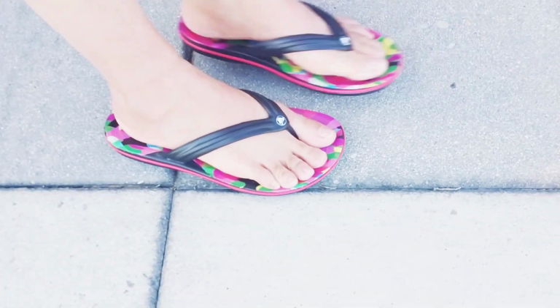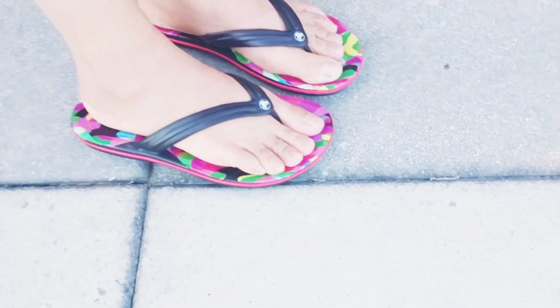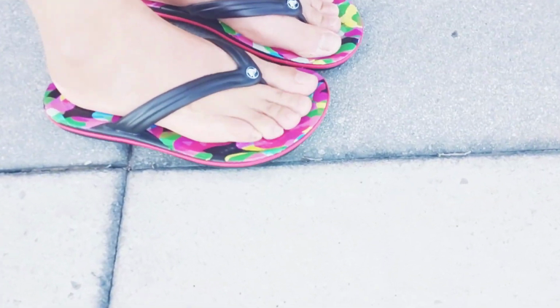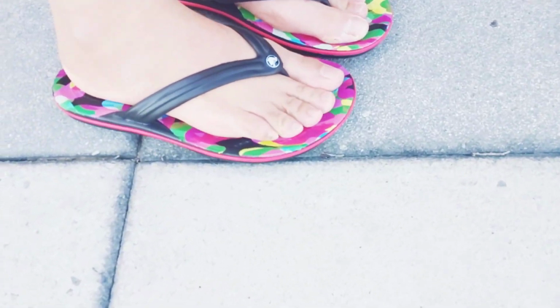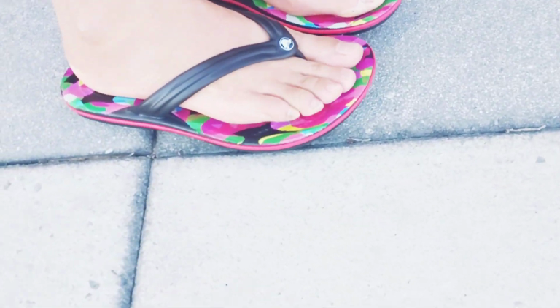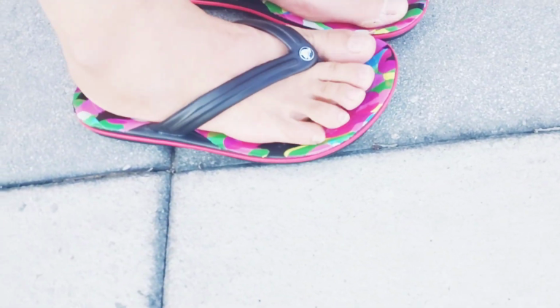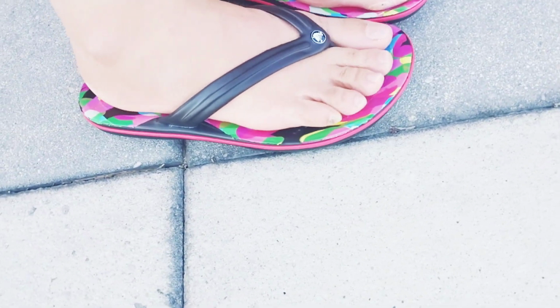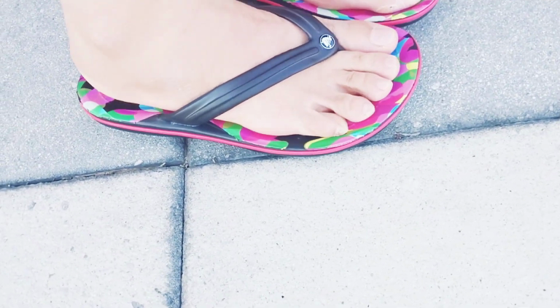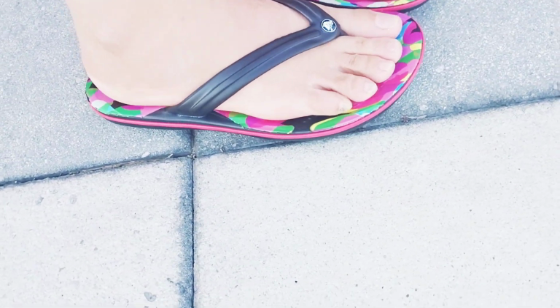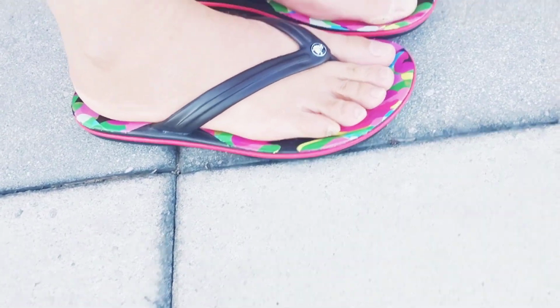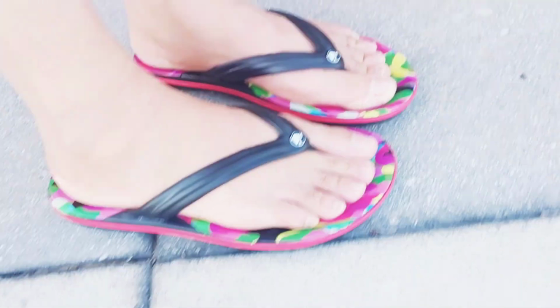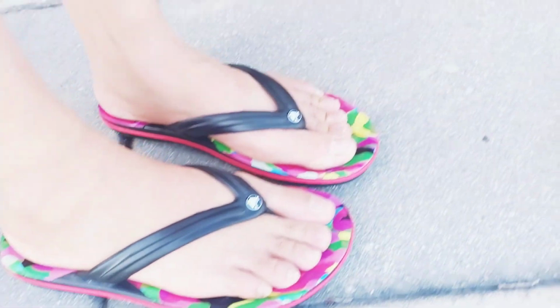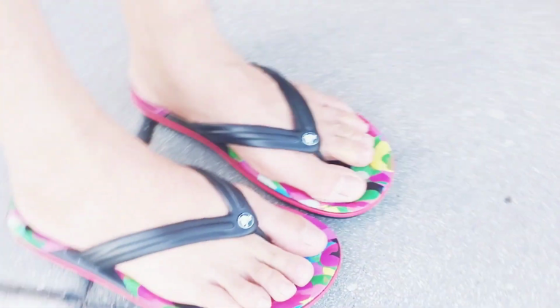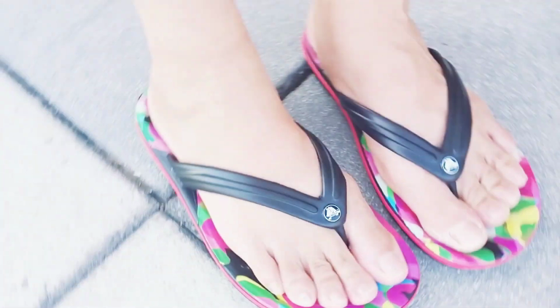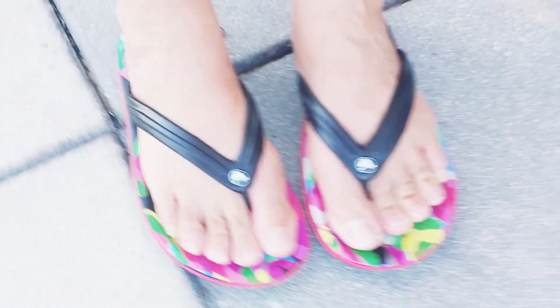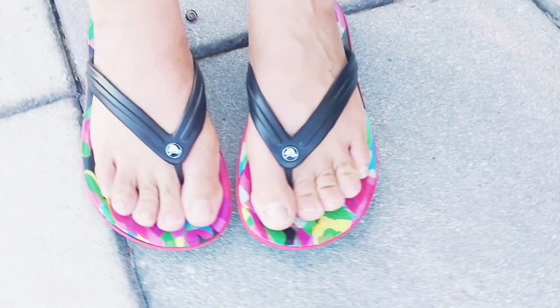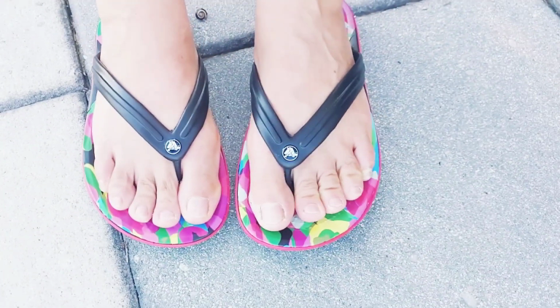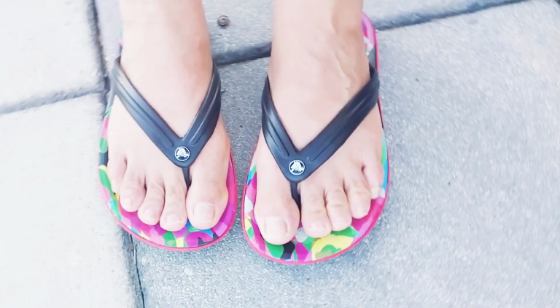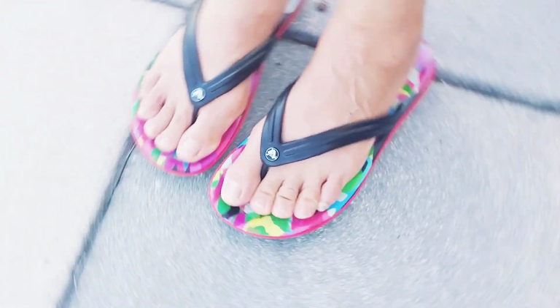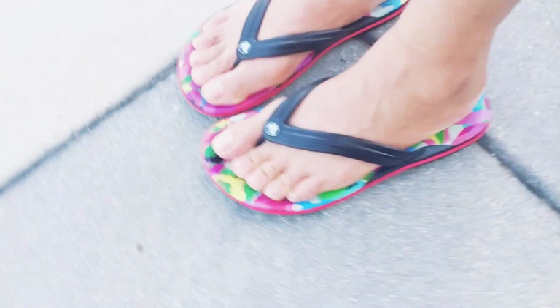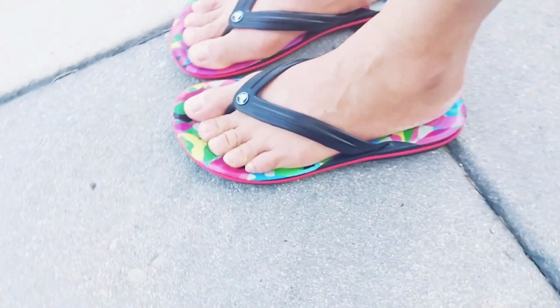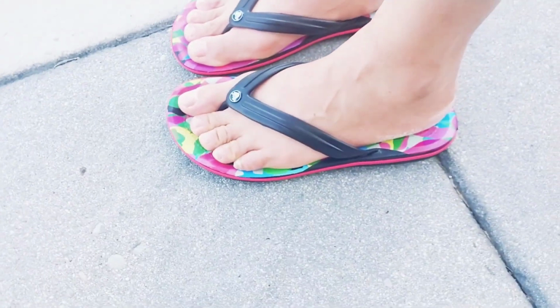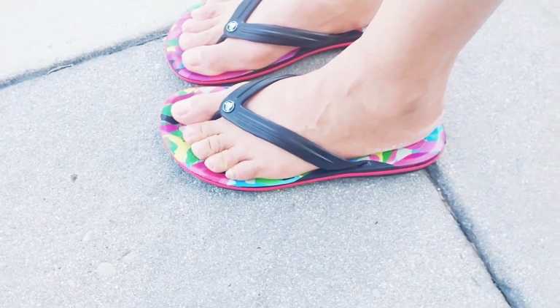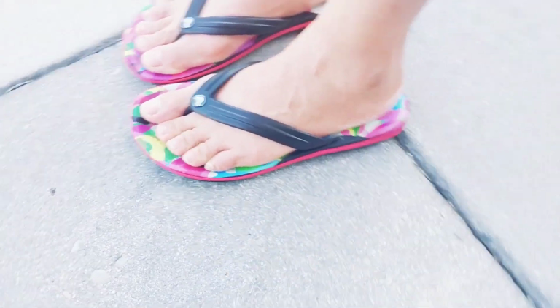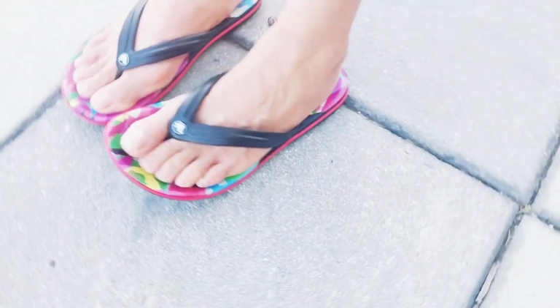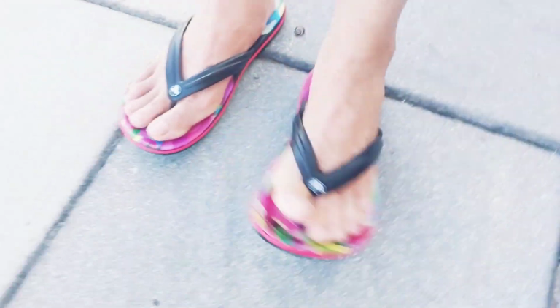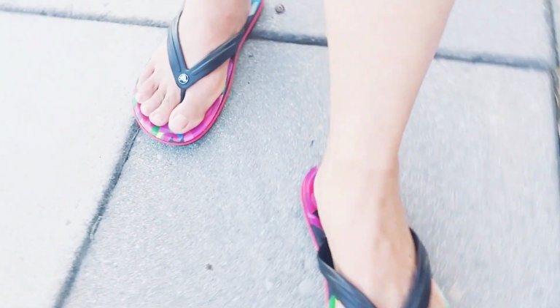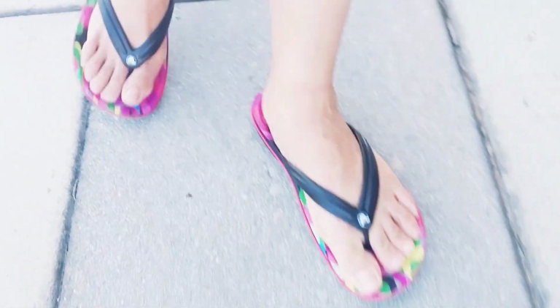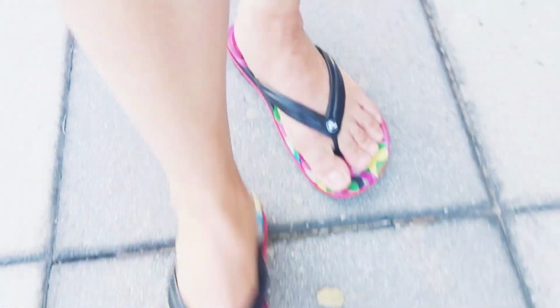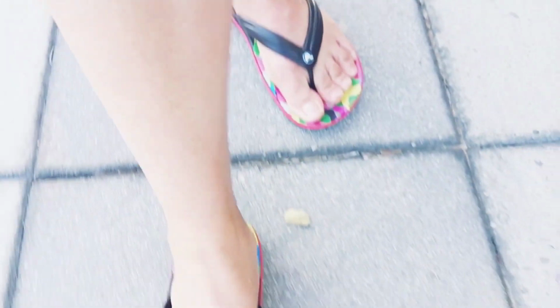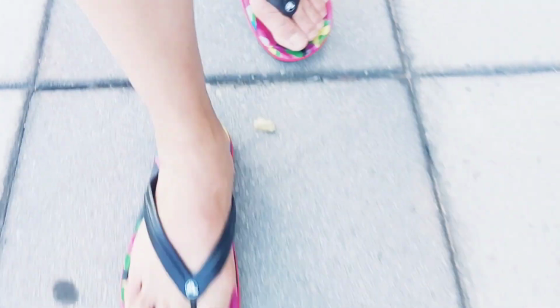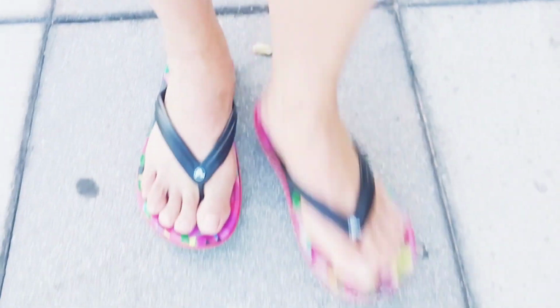I'll try it on and show you how it looks. It's really comfortable on my feet, even to walk around in.